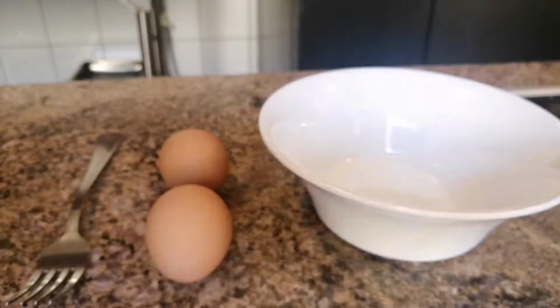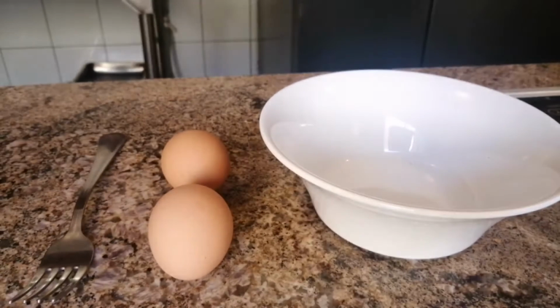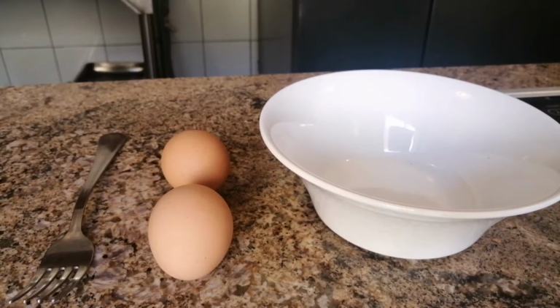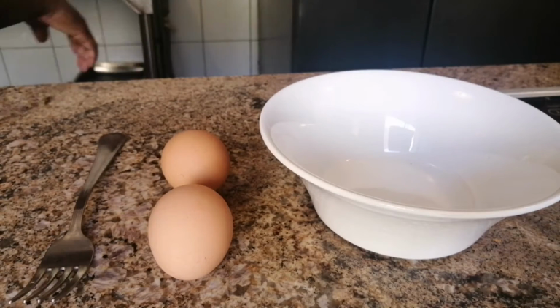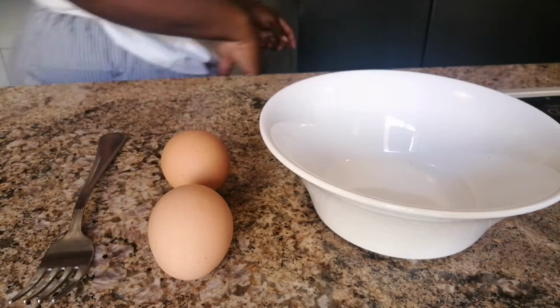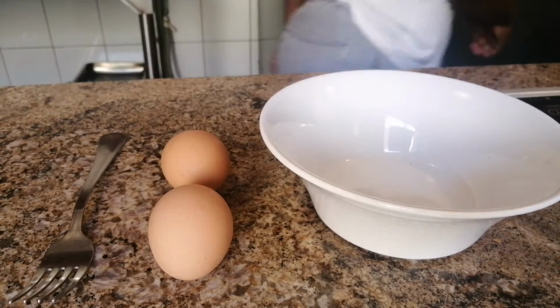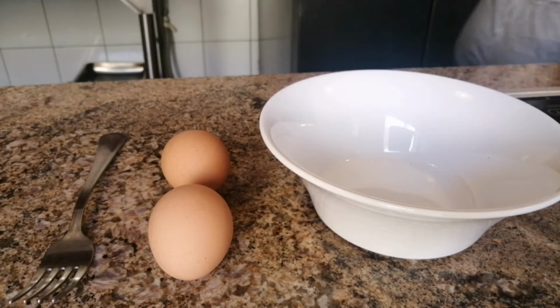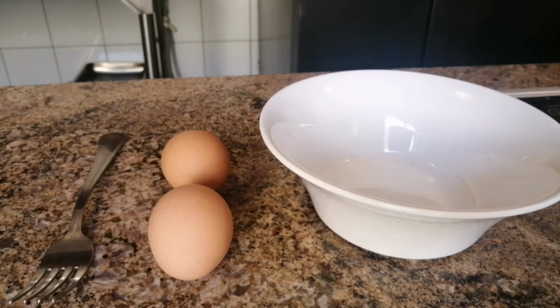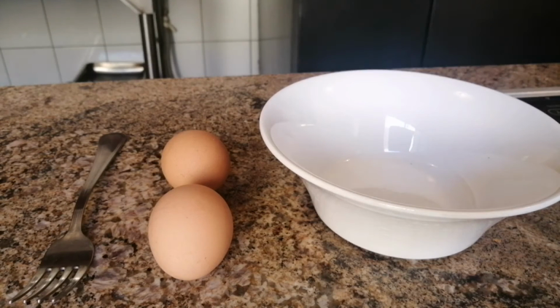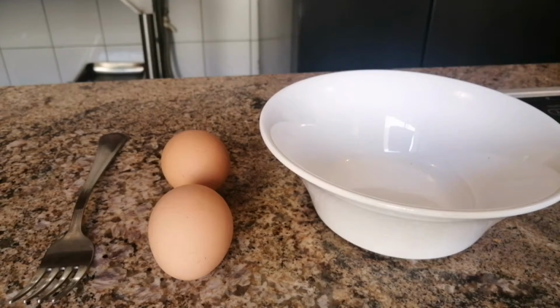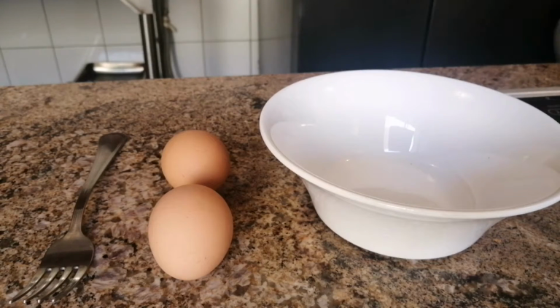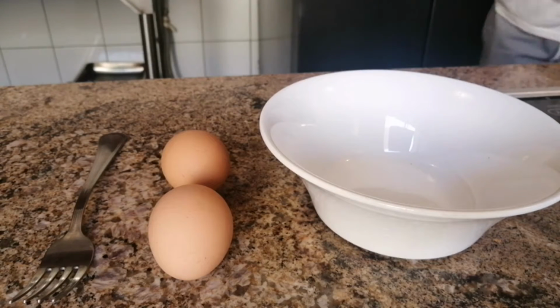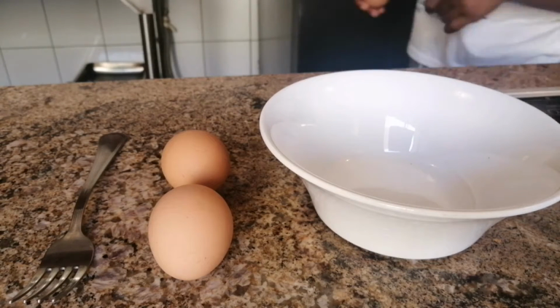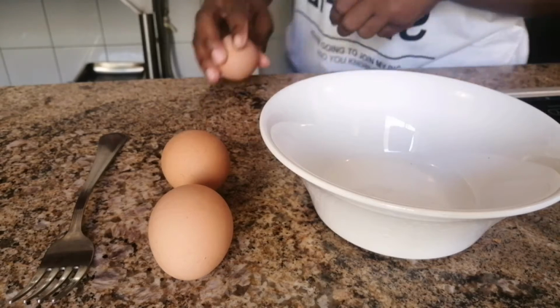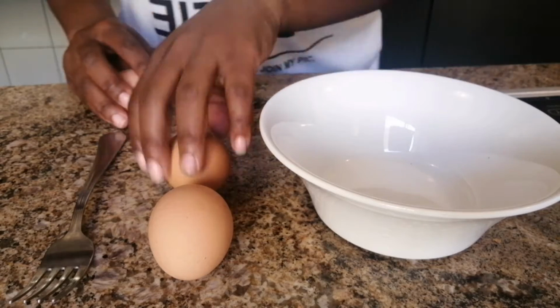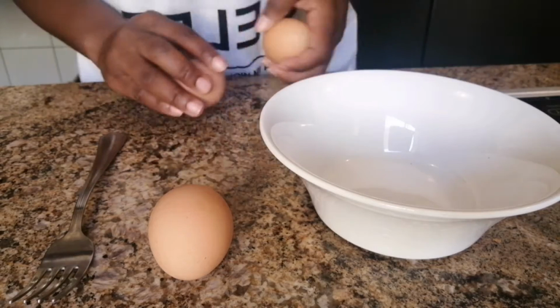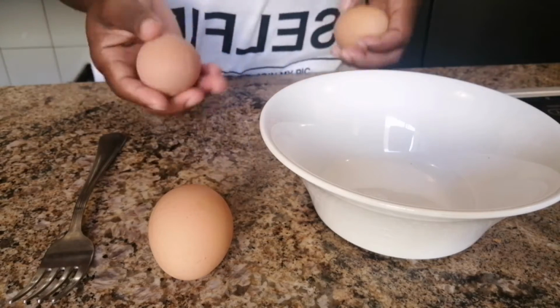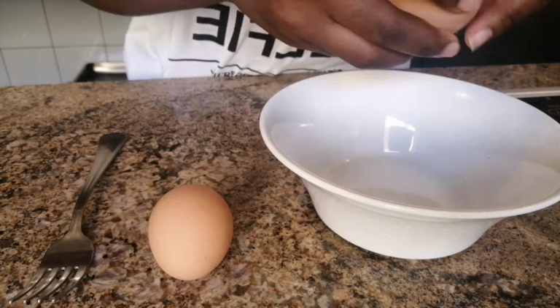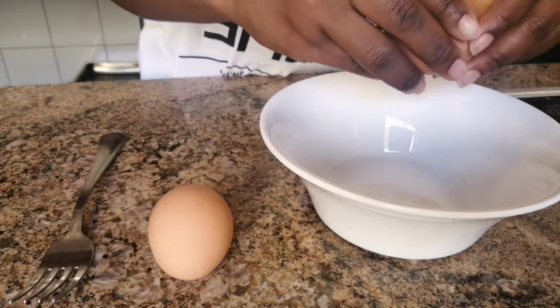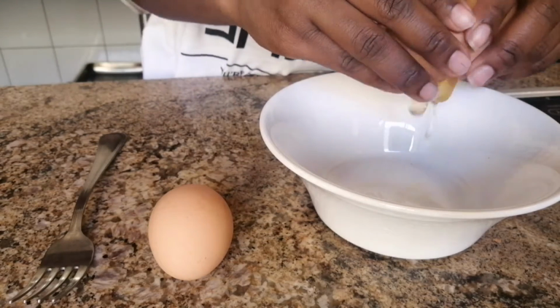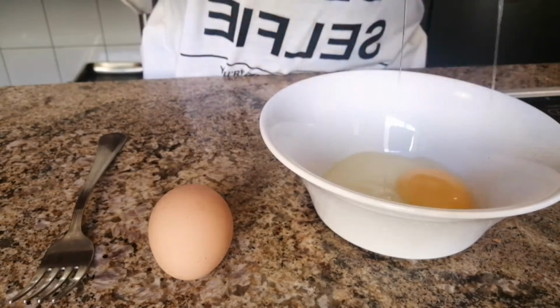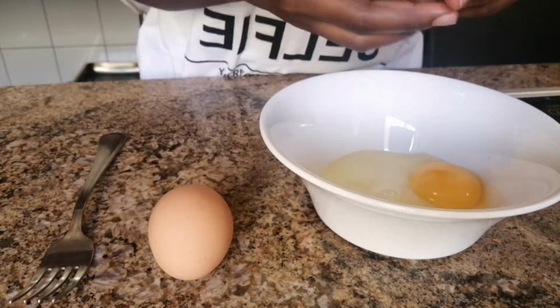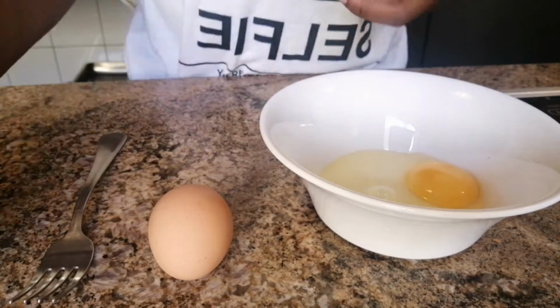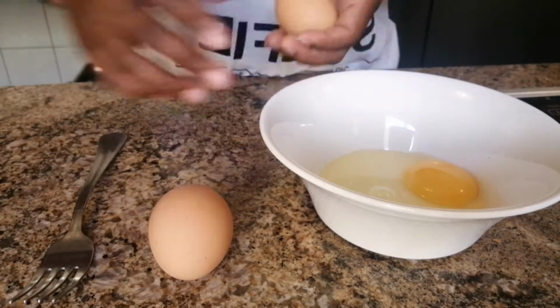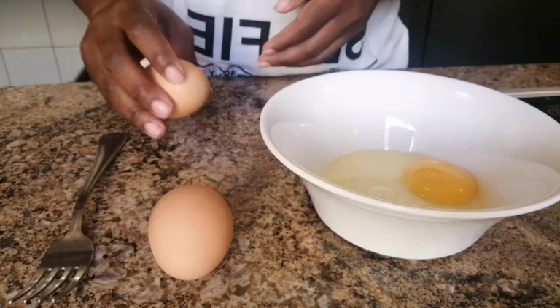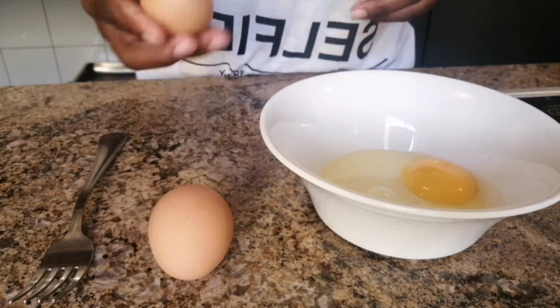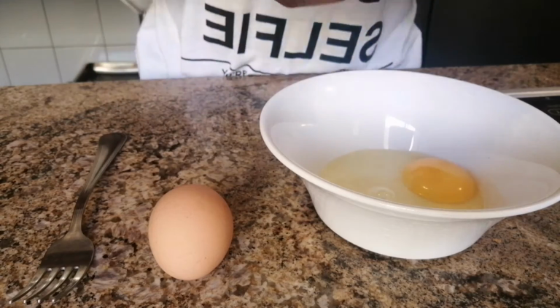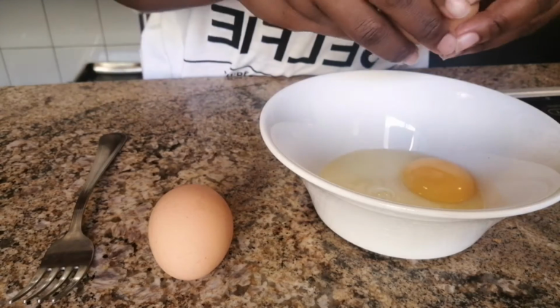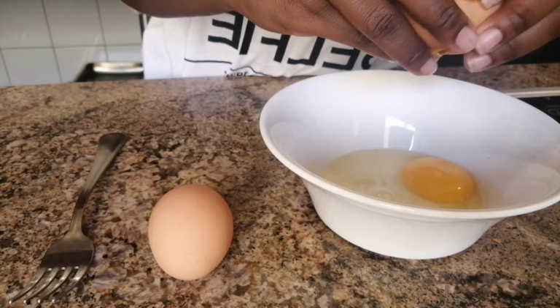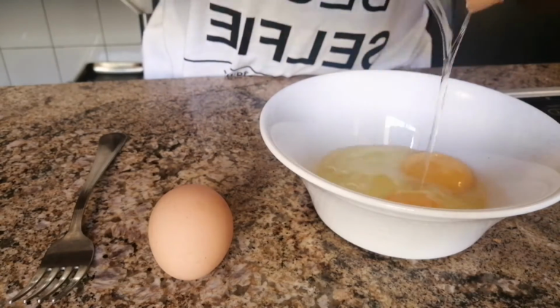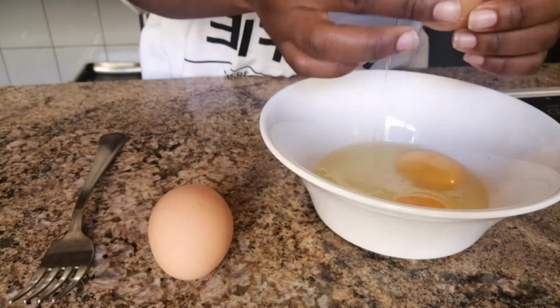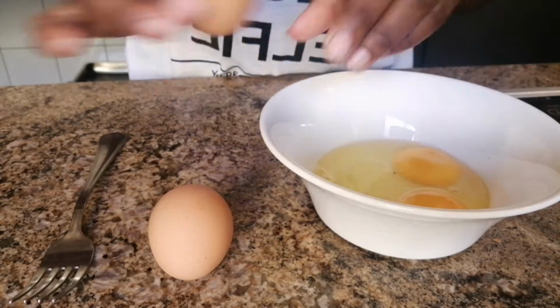Hi guys, welcome back to another video with Chef V — cooking for beginners. Today we're making scrambled eggs. I'll be using three eggs and I'm going to make them soft.